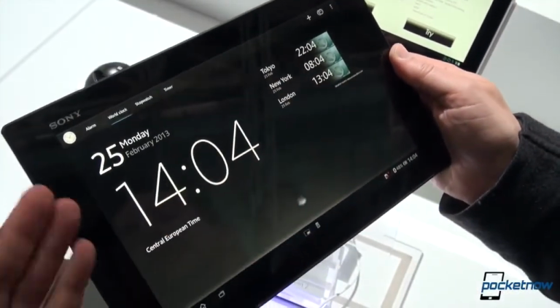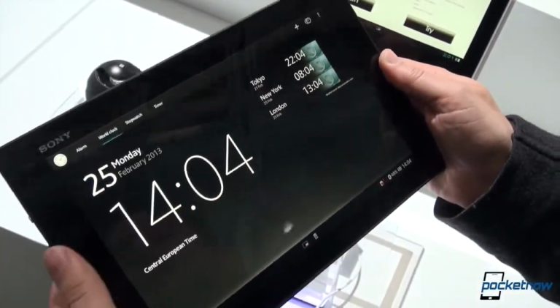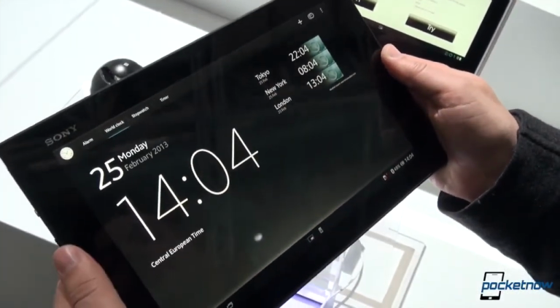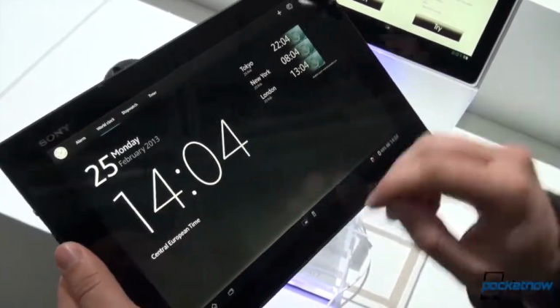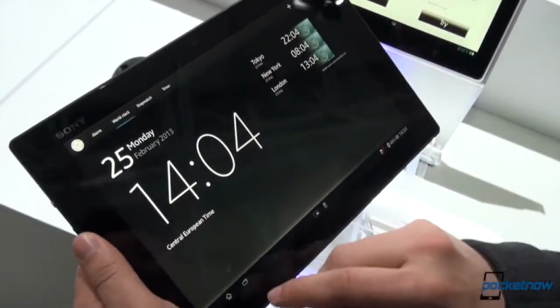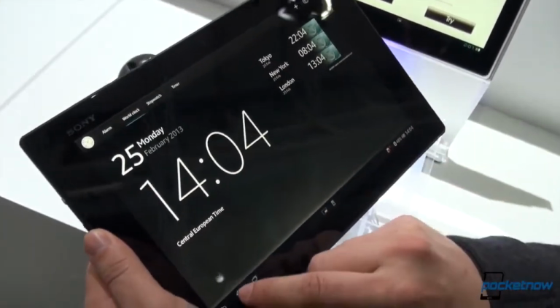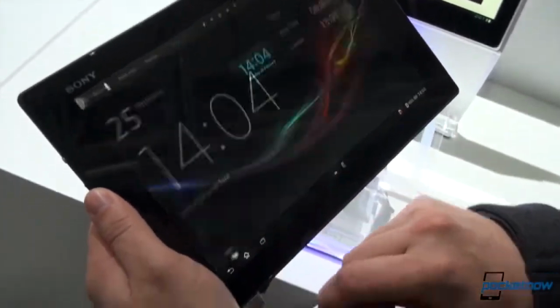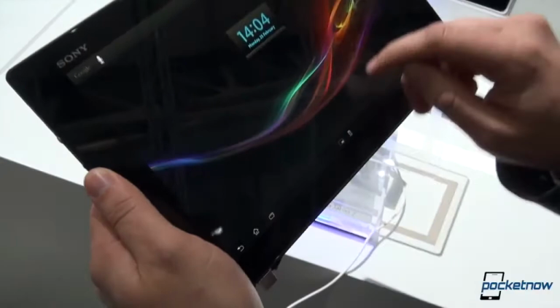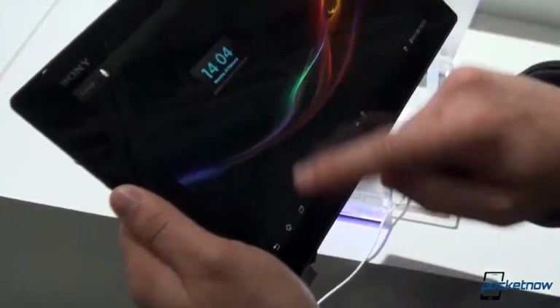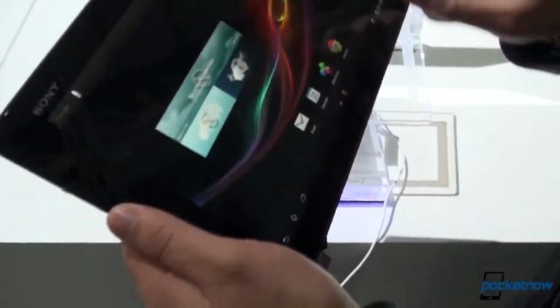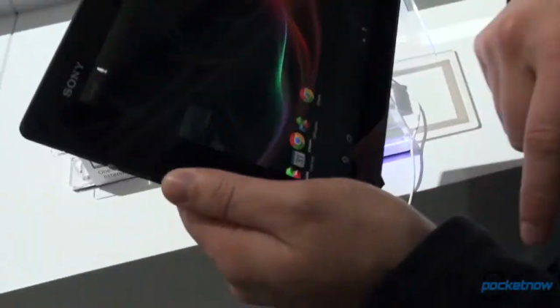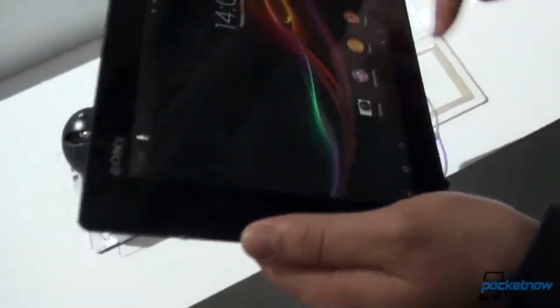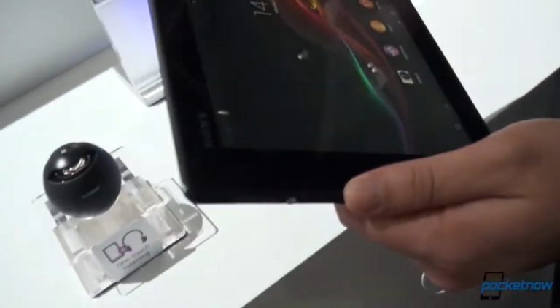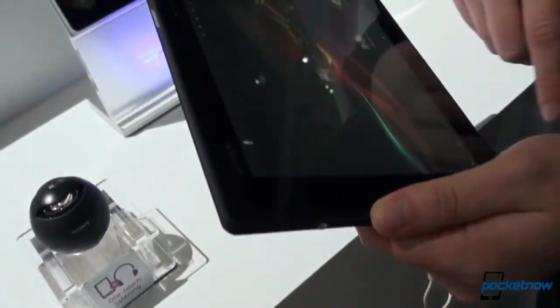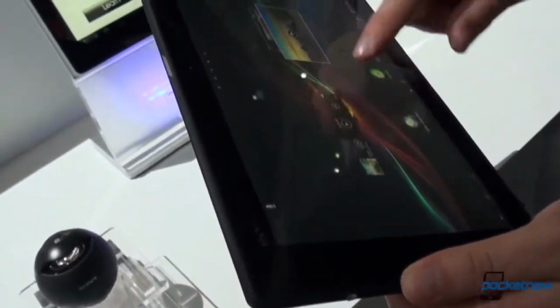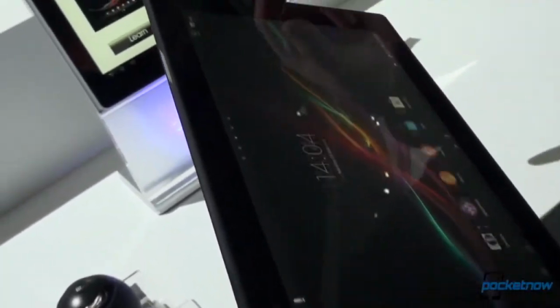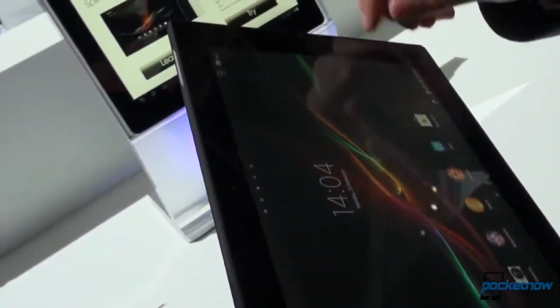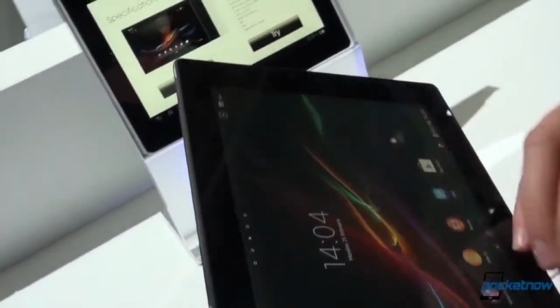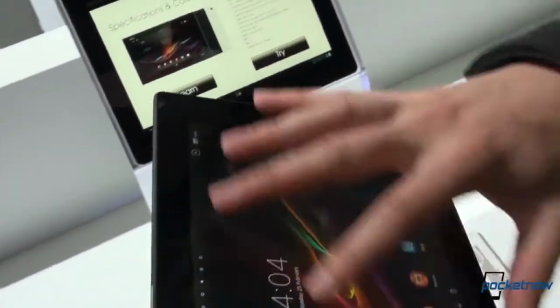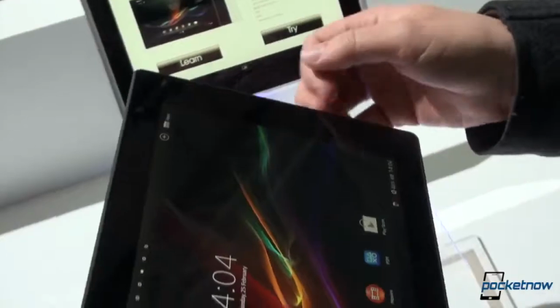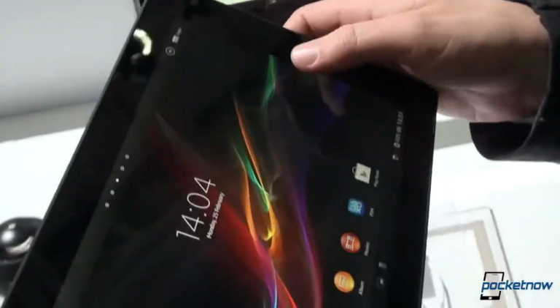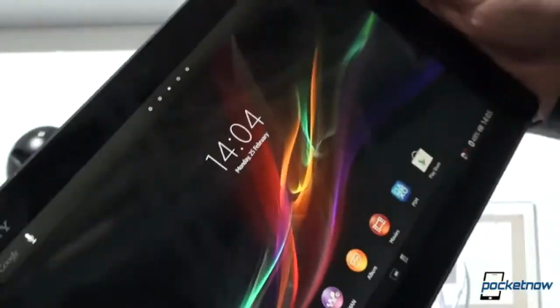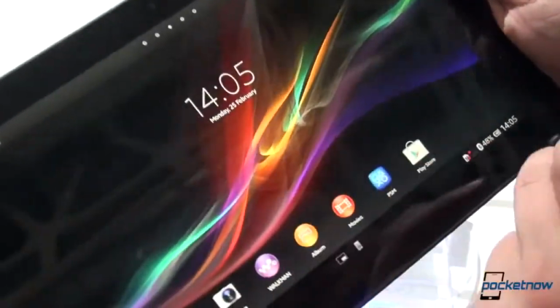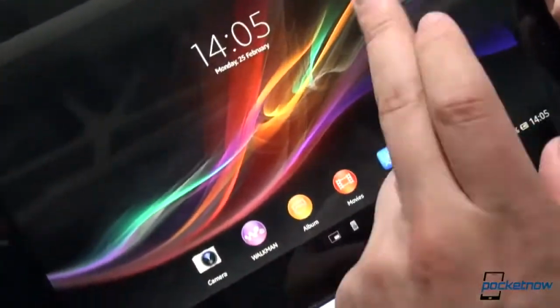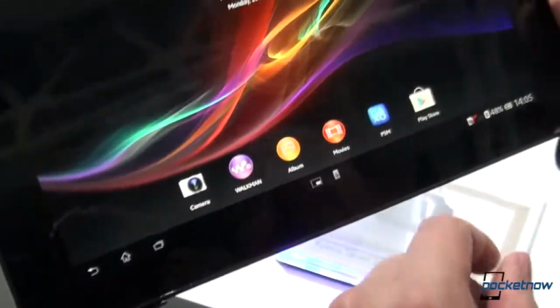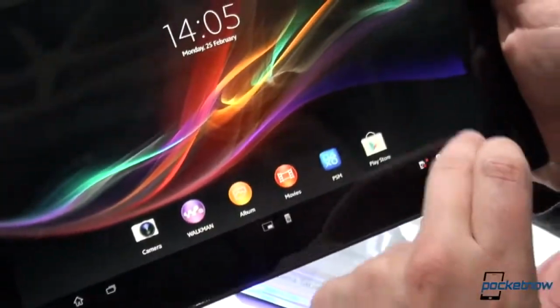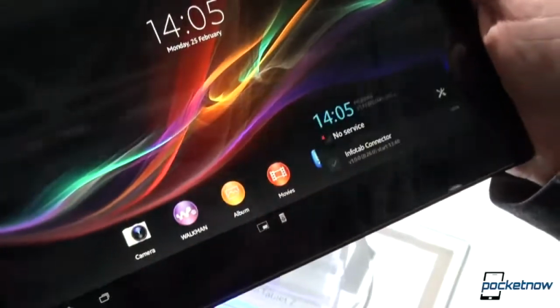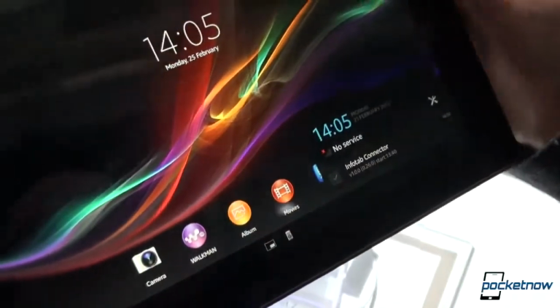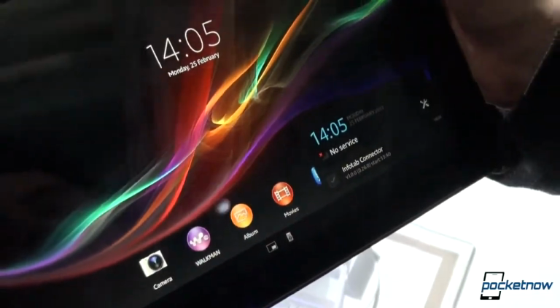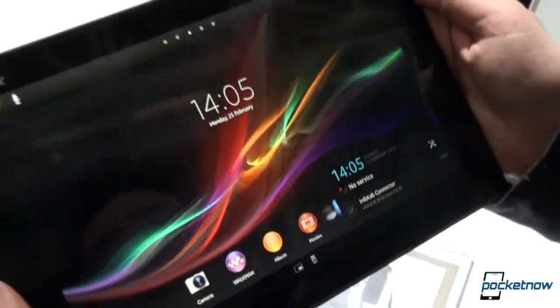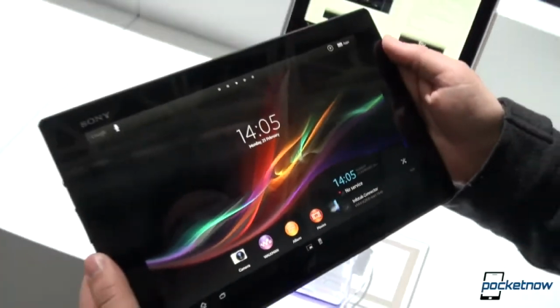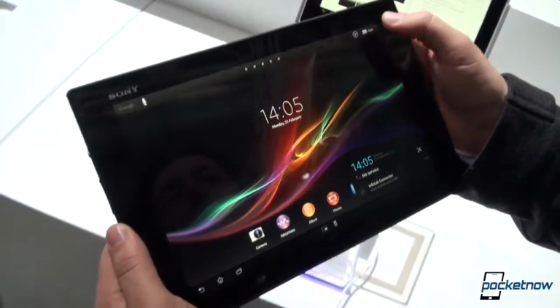All of this is done up in a really wonderful, minimalistic look that's not anywhere near the Metro design language from Microsoft — it's just something very, very different. It doesn't even look like Android at points, until you hop into something like the app drawer.